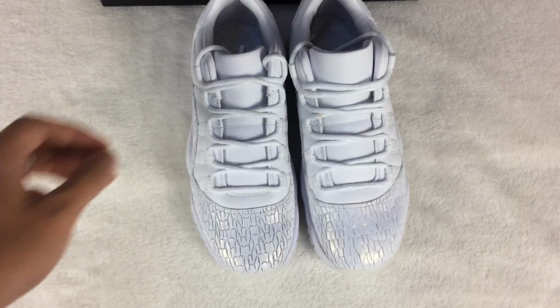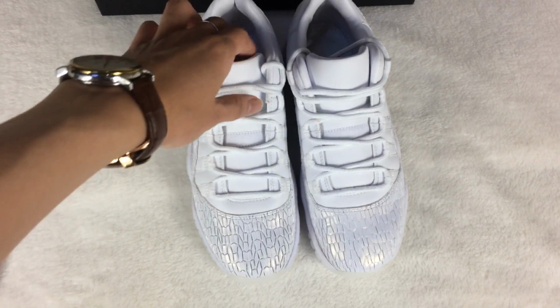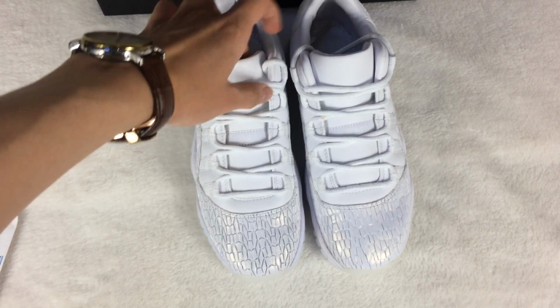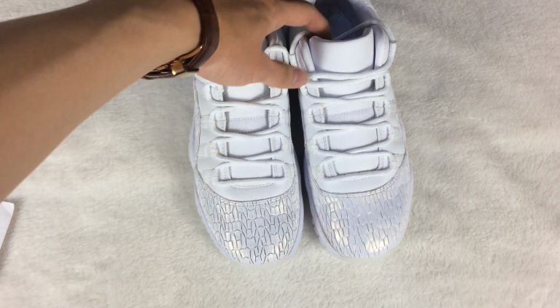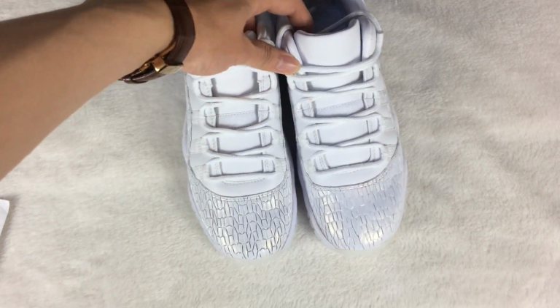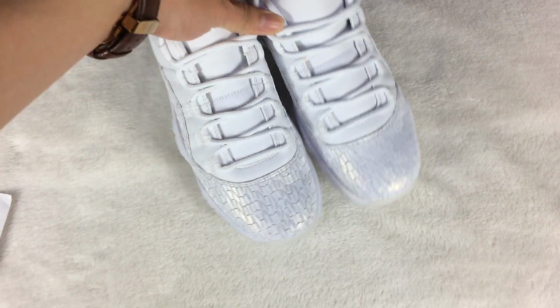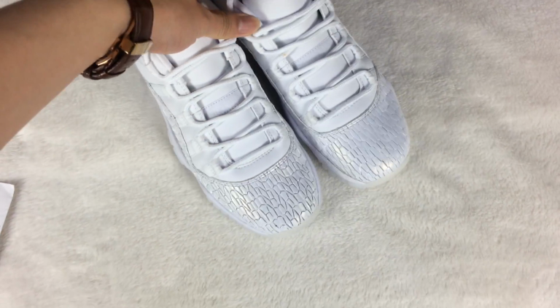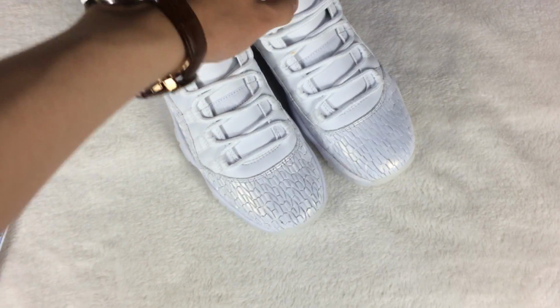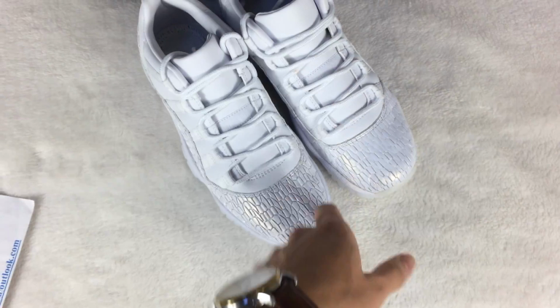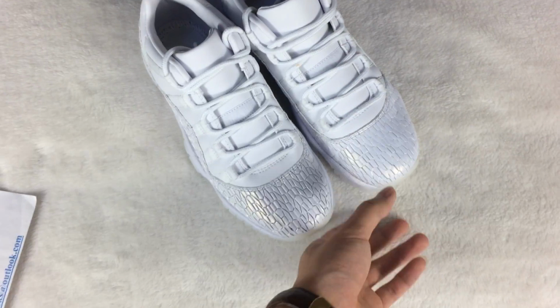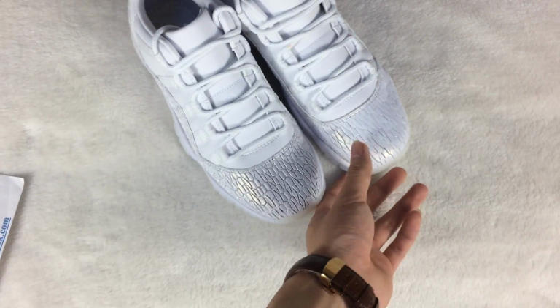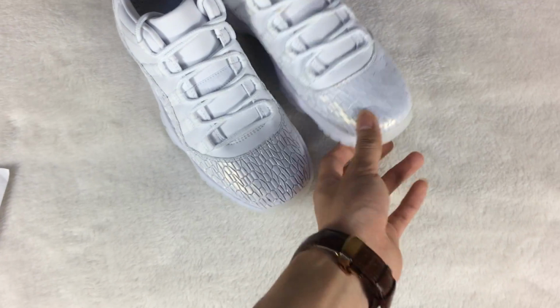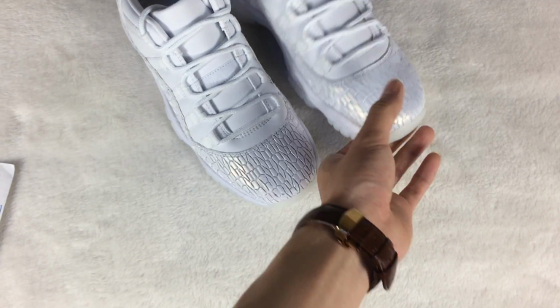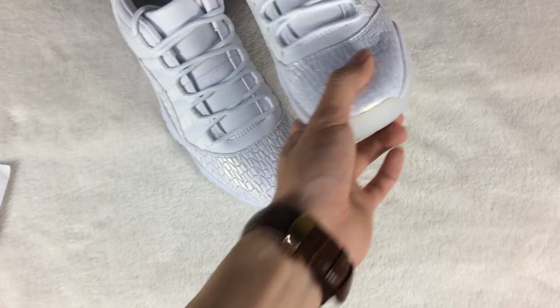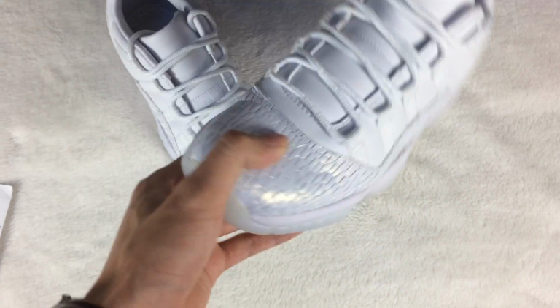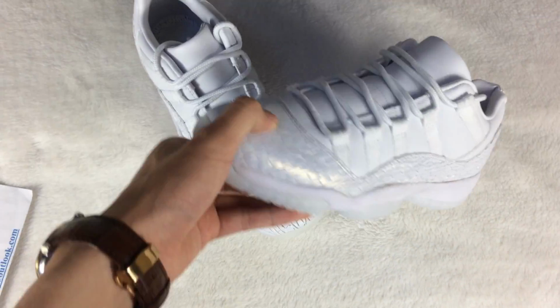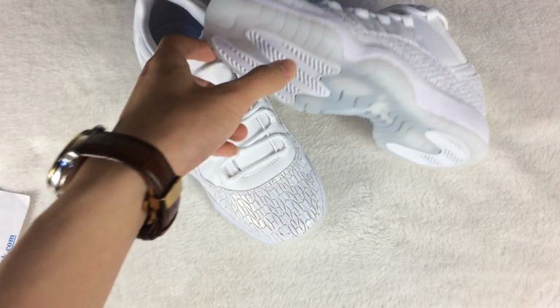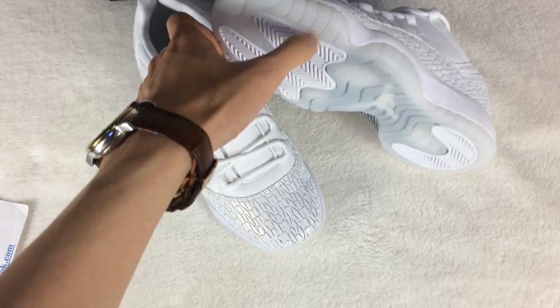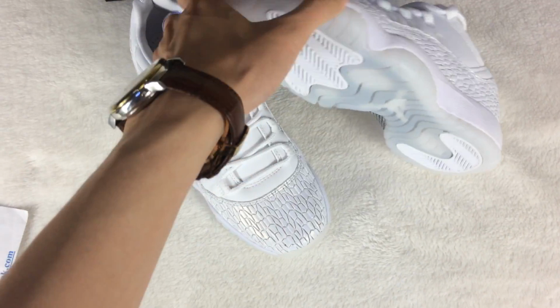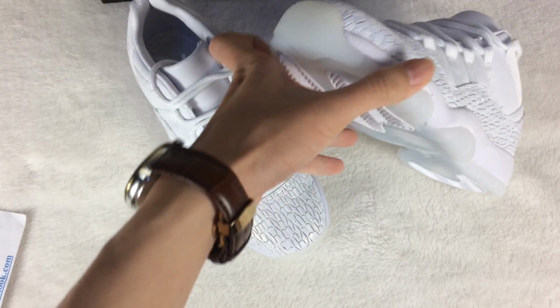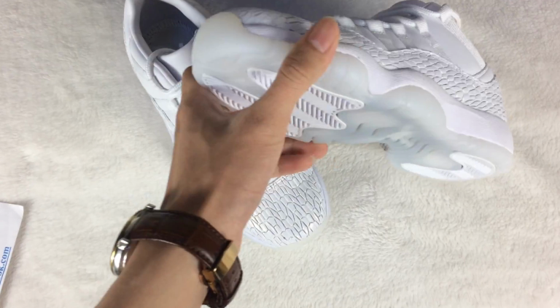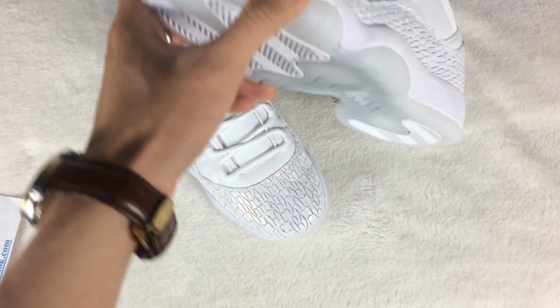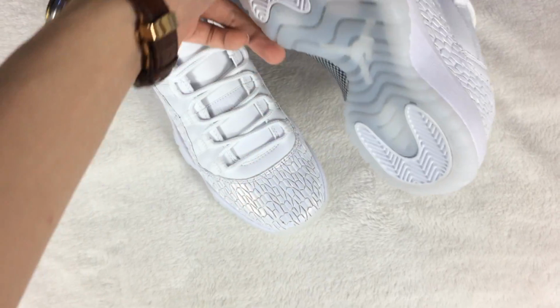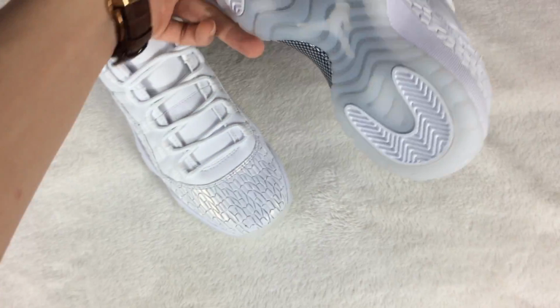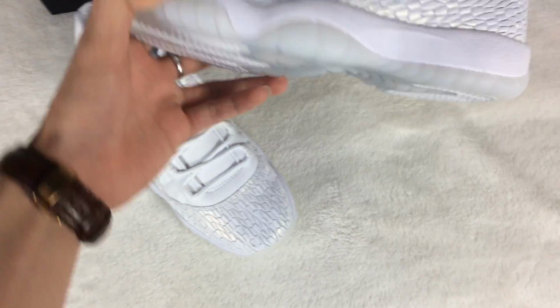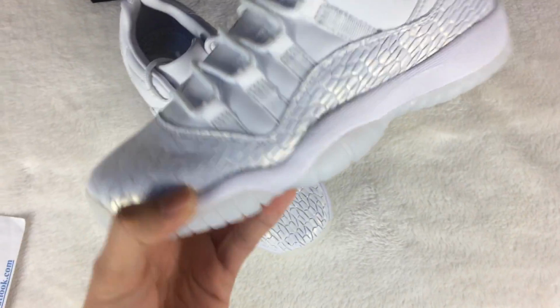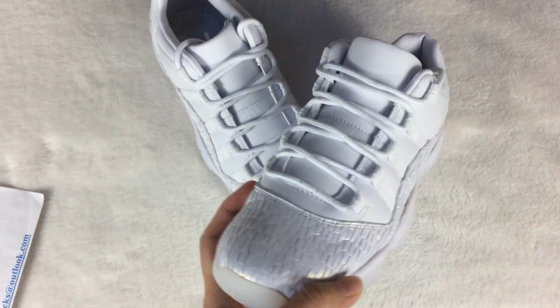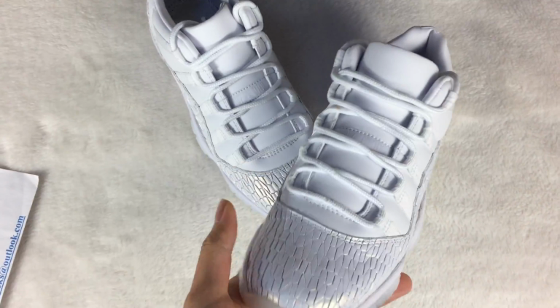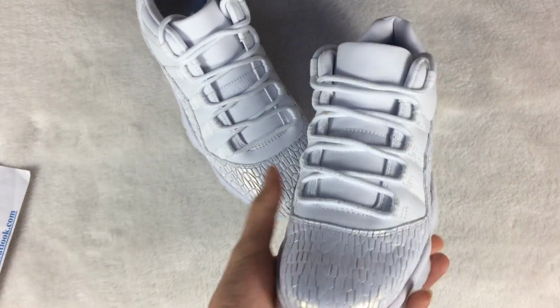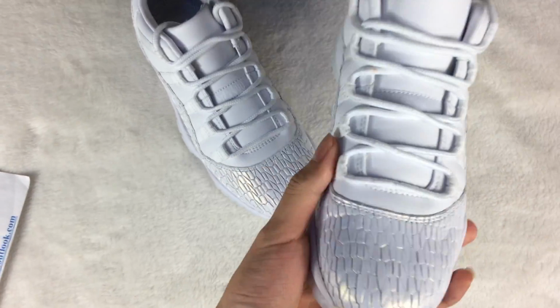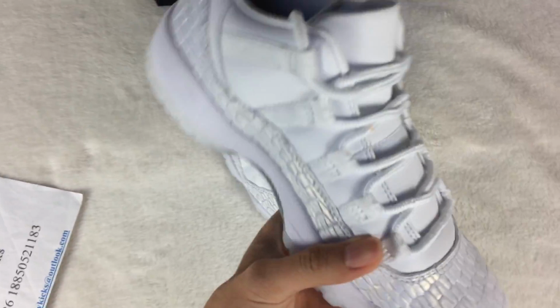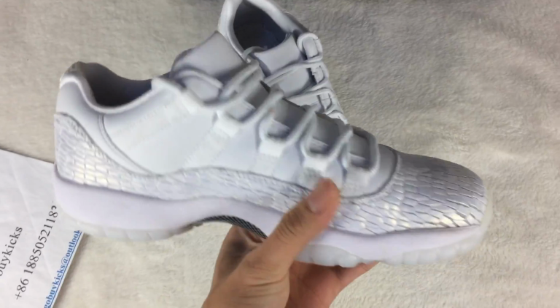Today I want to show the Air Jordan 11 new shoes. This shoe is the GS size. Let me show you the shoes in detail.